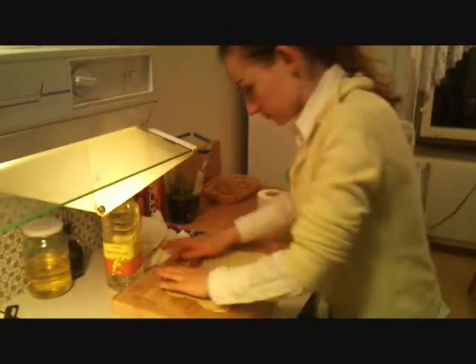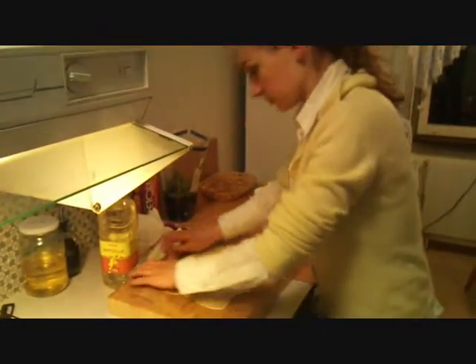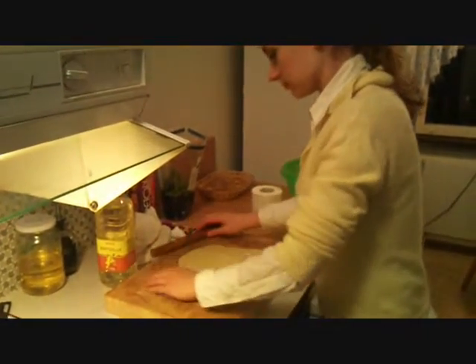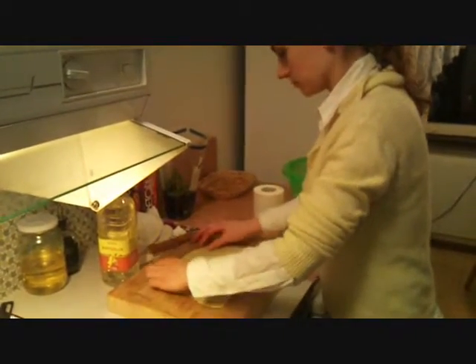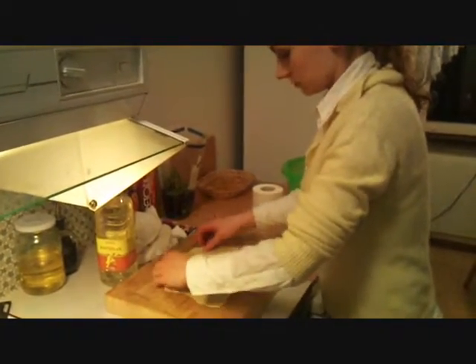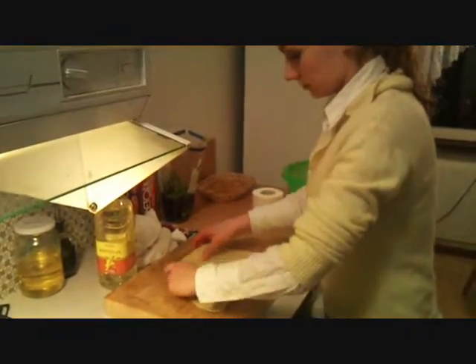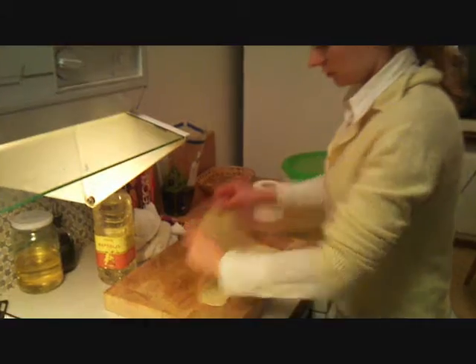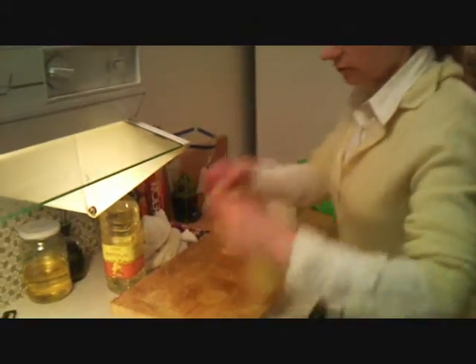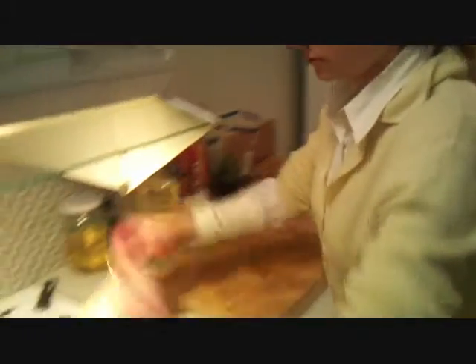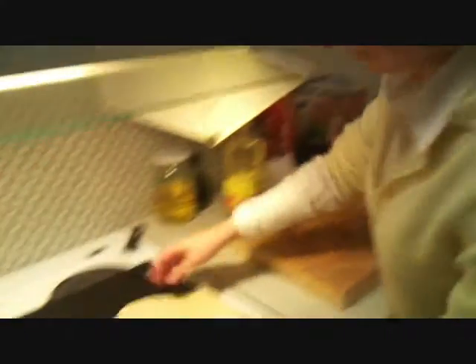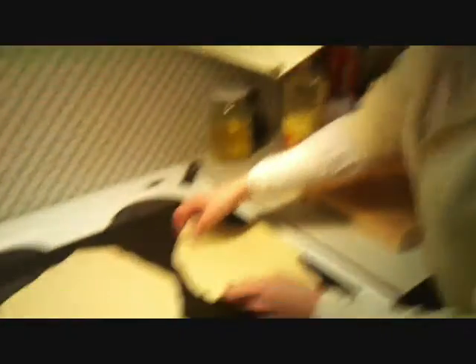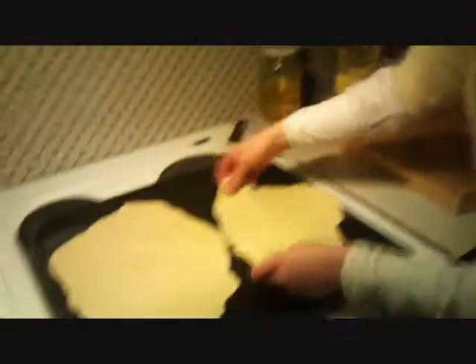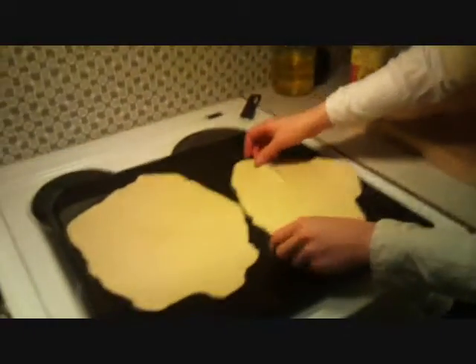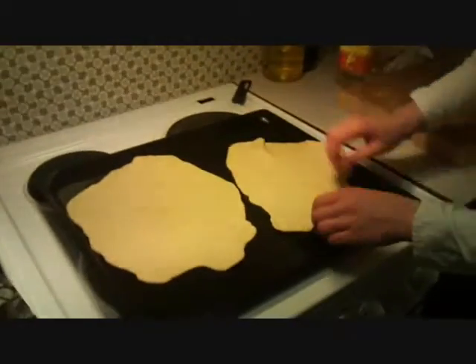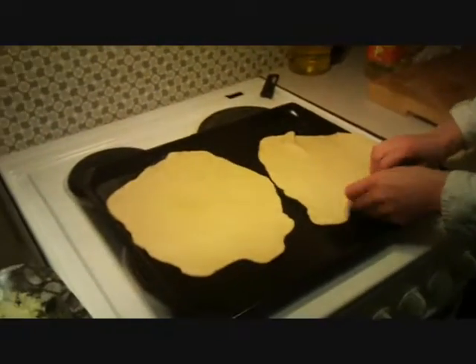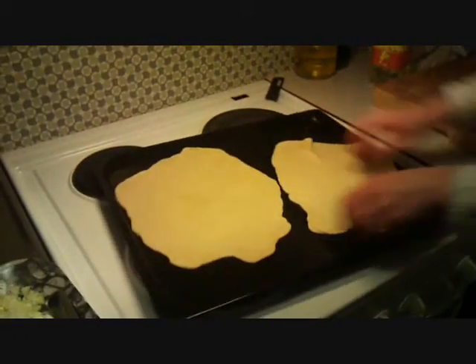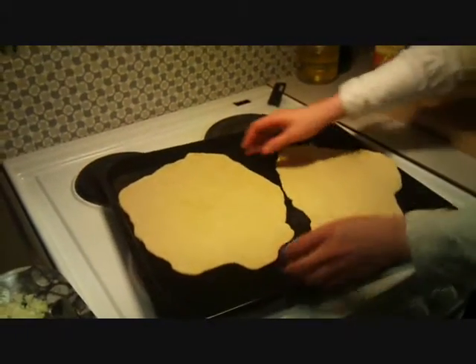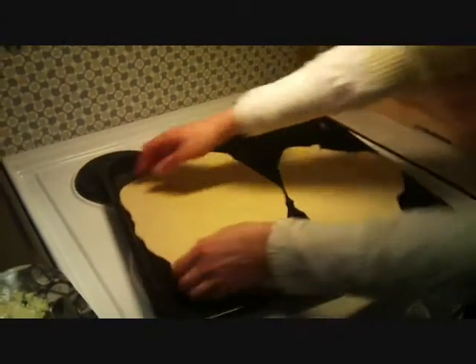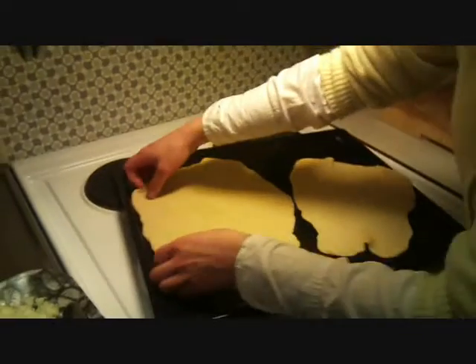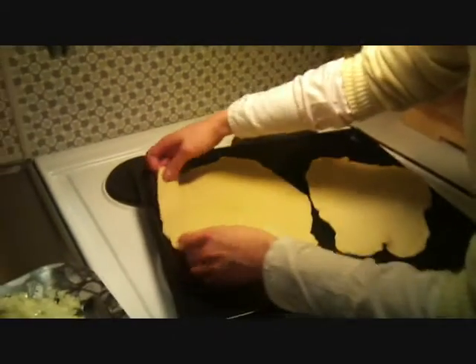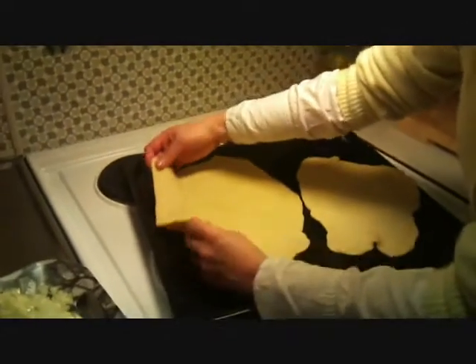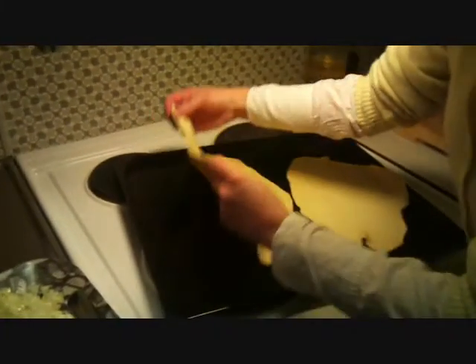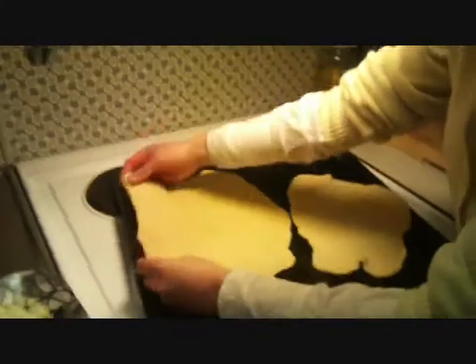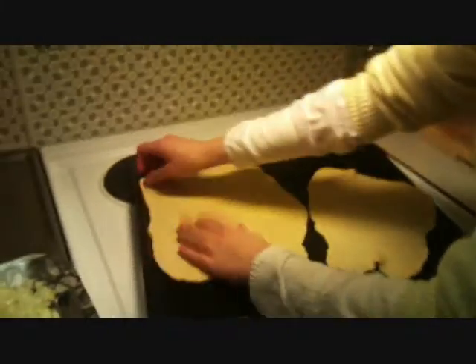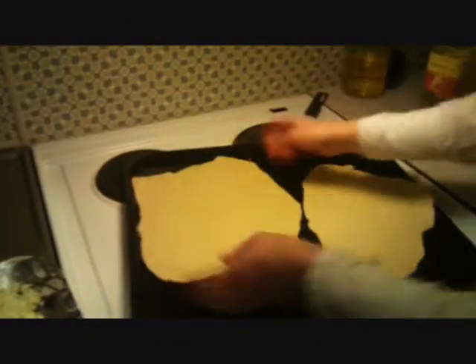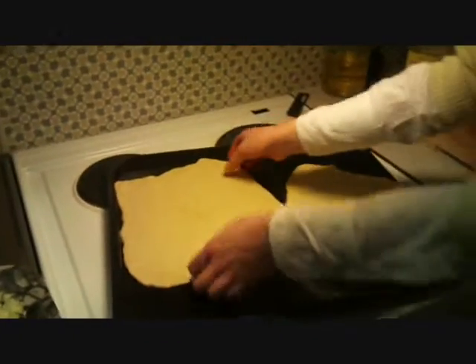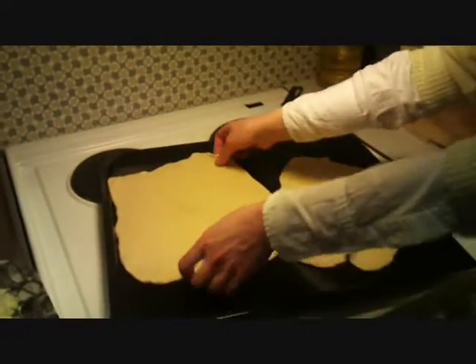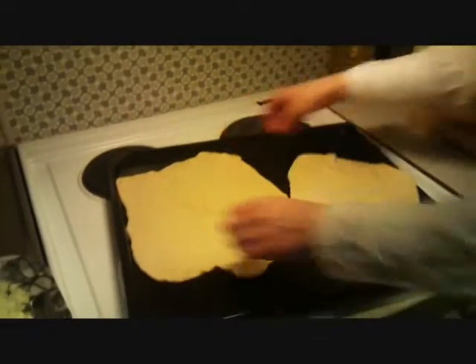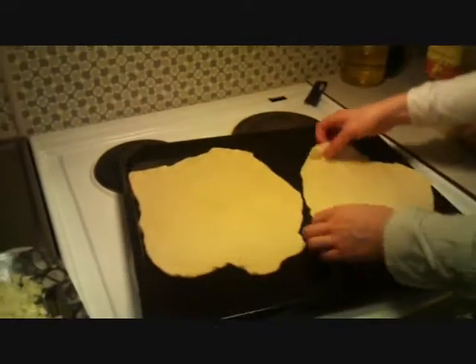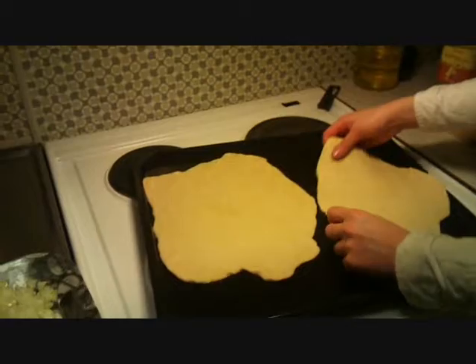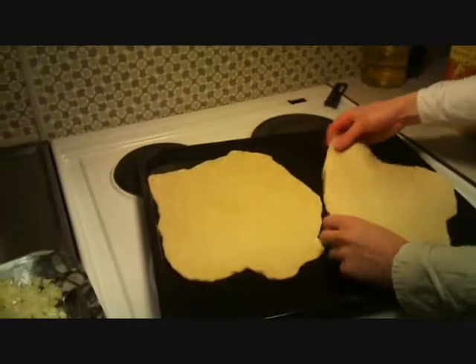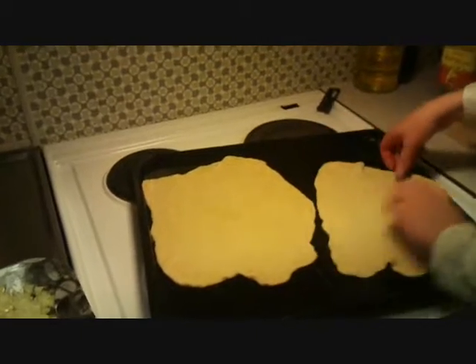Now we are at the second stage of making pizza. She made two pads — what are they called? Pads. Pads for the pizzas.